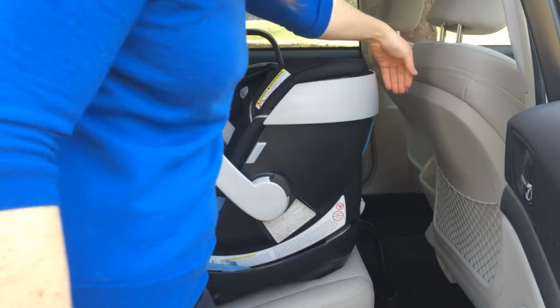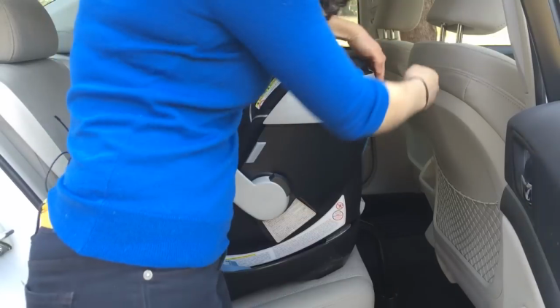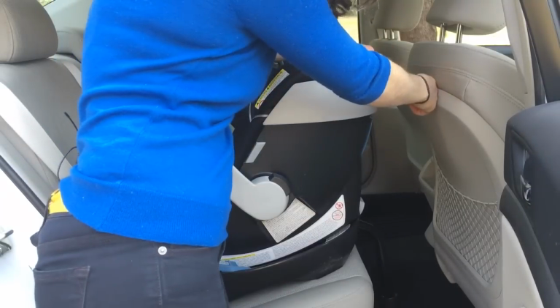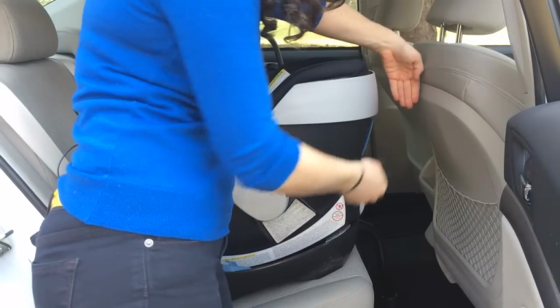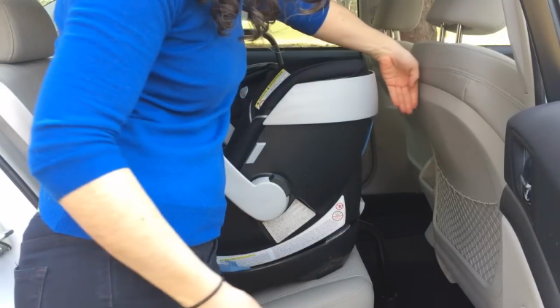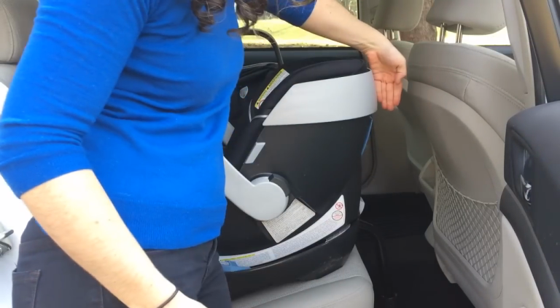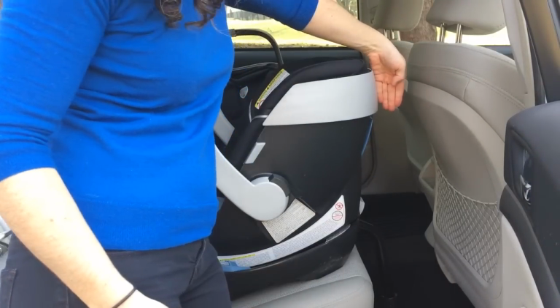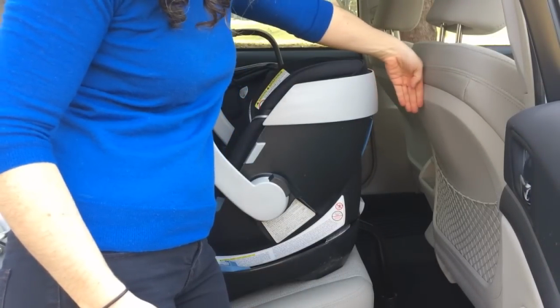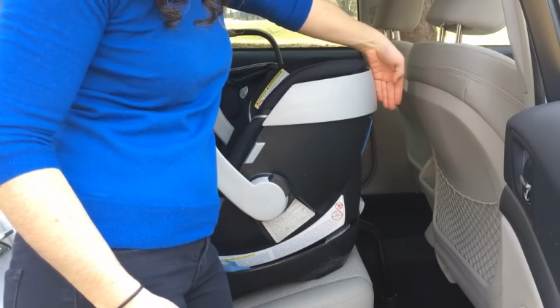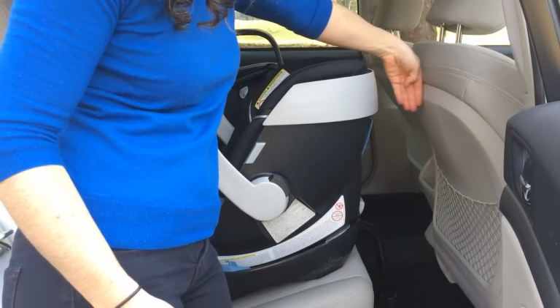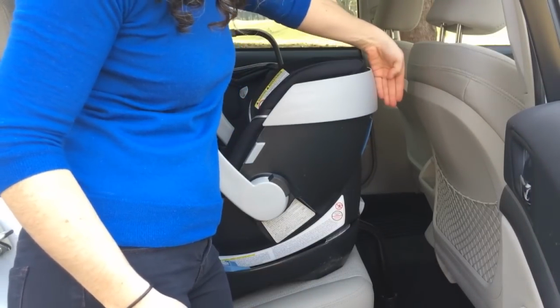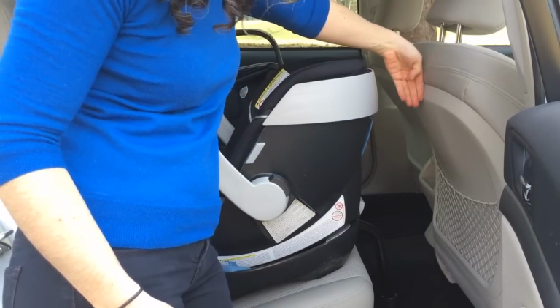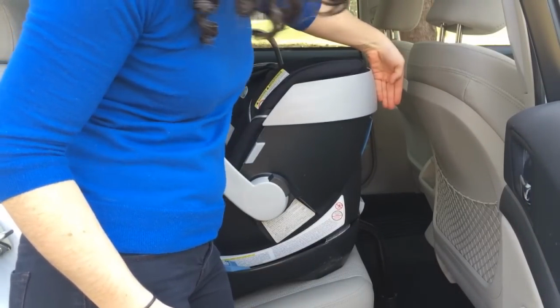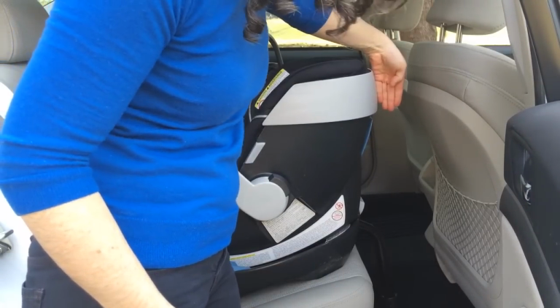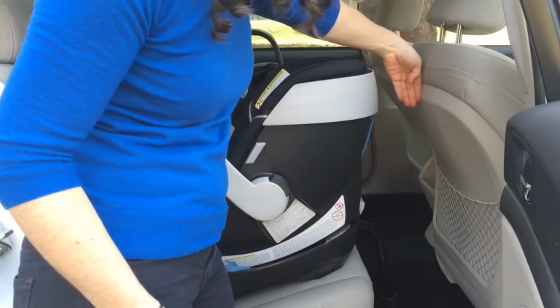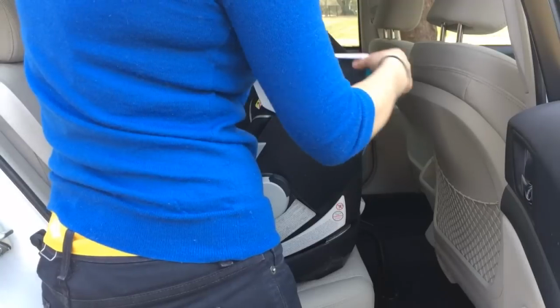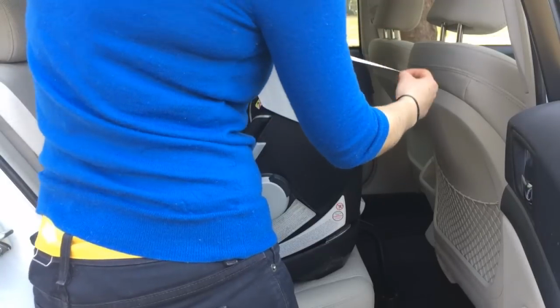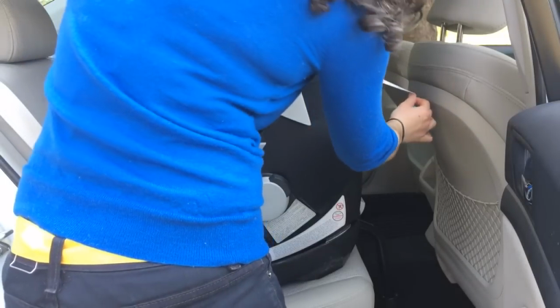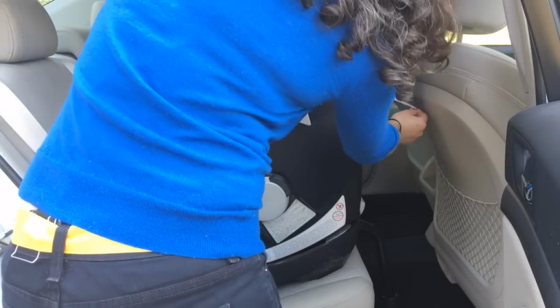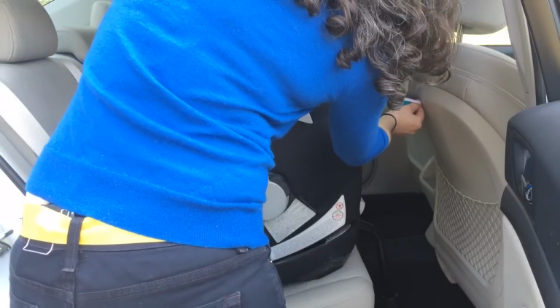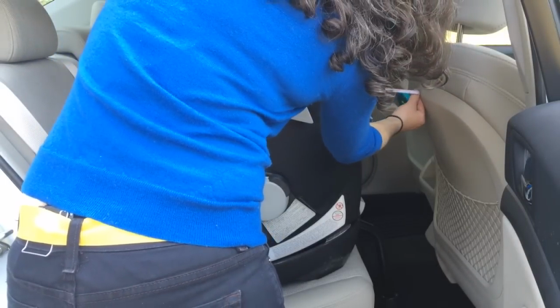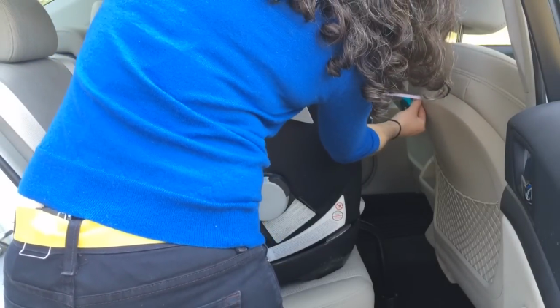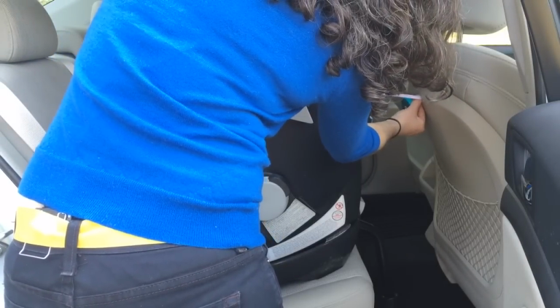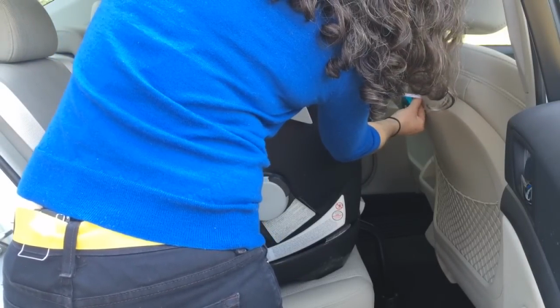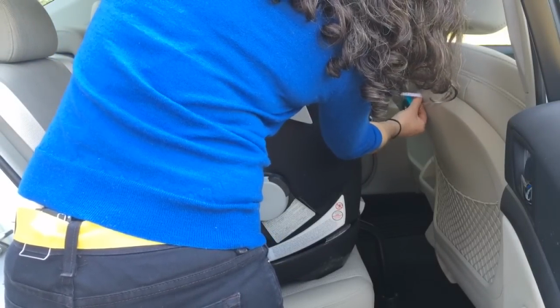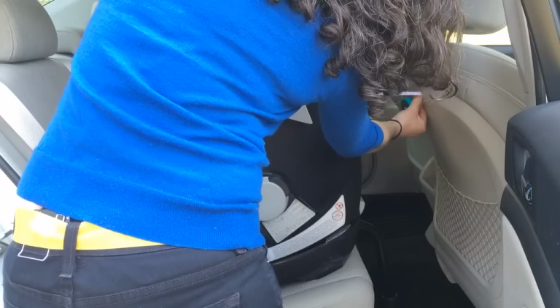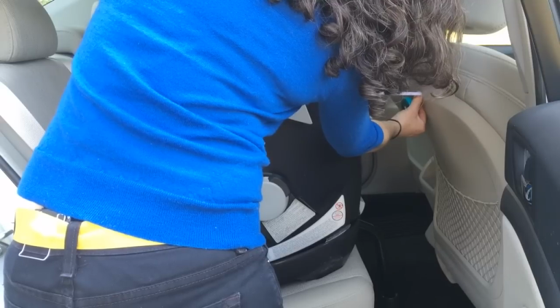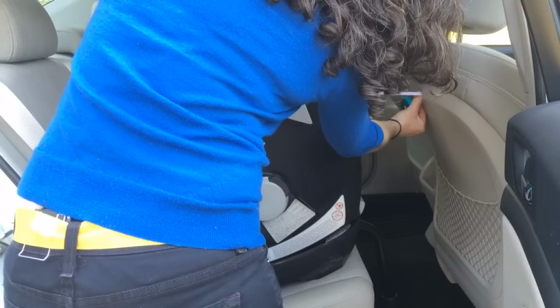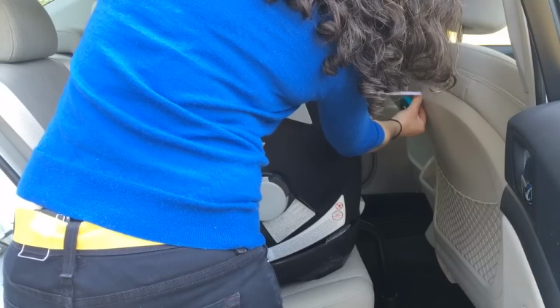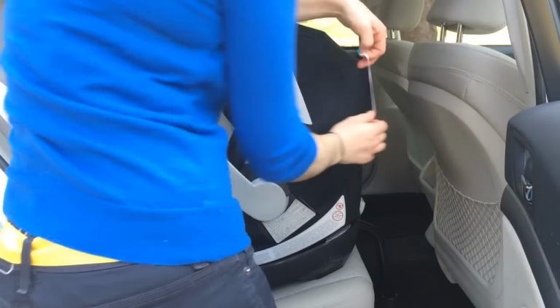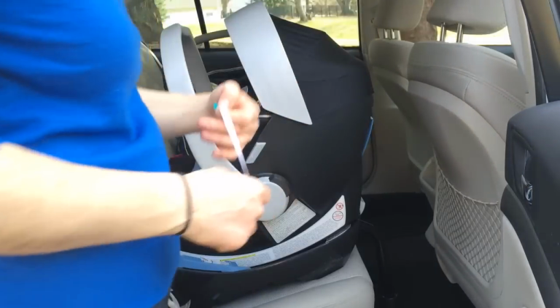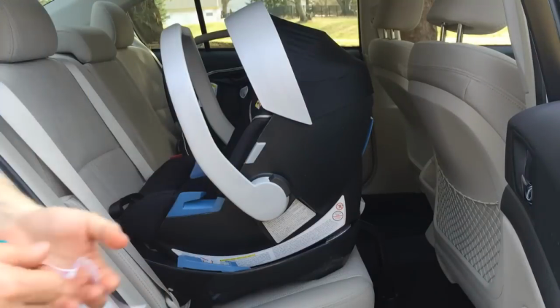Look at that. The Cybex Aton, Aton 2, or Aton Q will give you several inches more room. You can see that the Cybex Aton takes up 4 inches less room into the front seat than the Britax B-Safe.